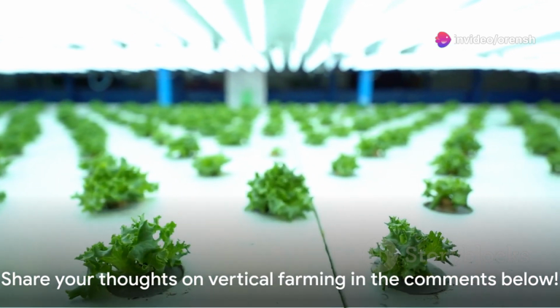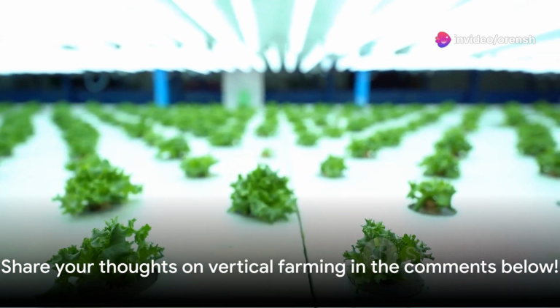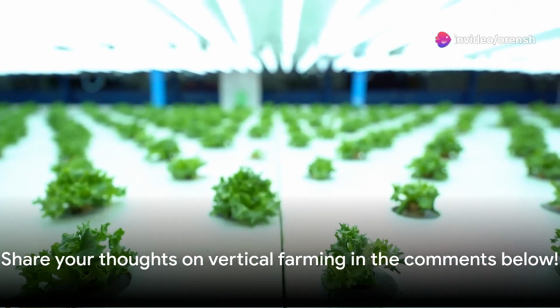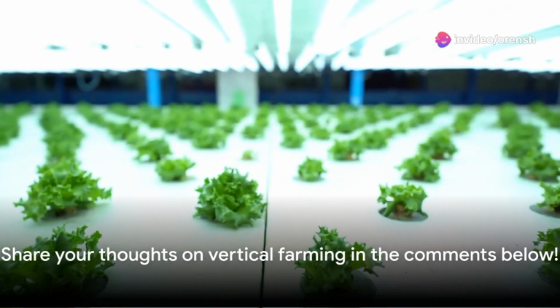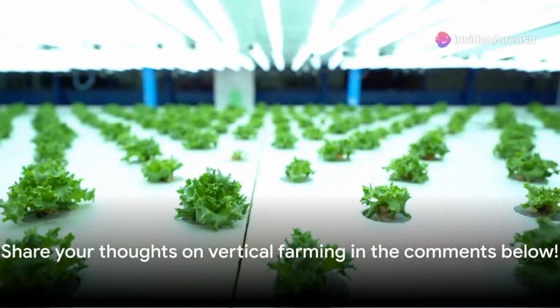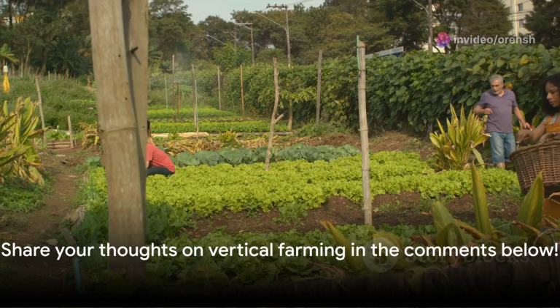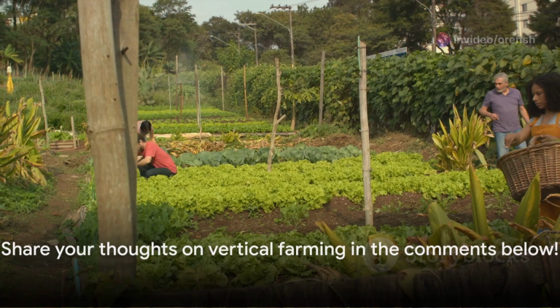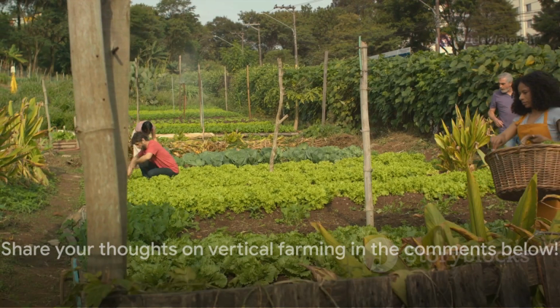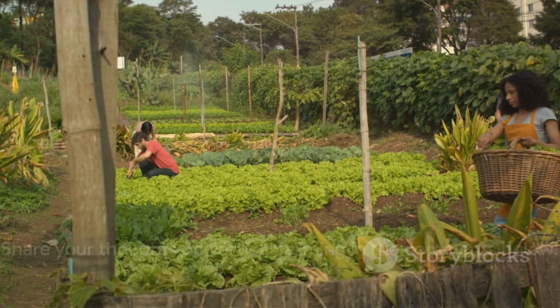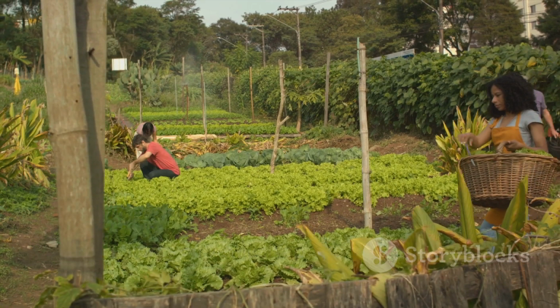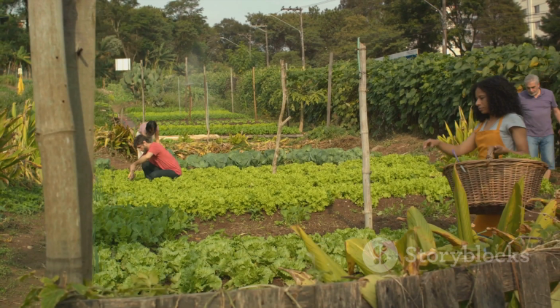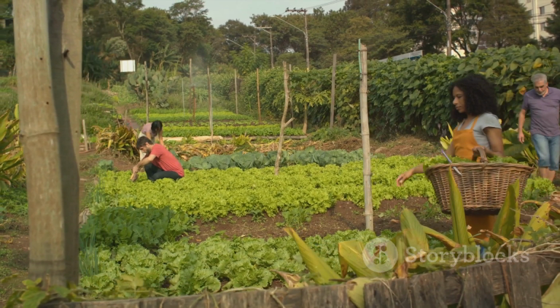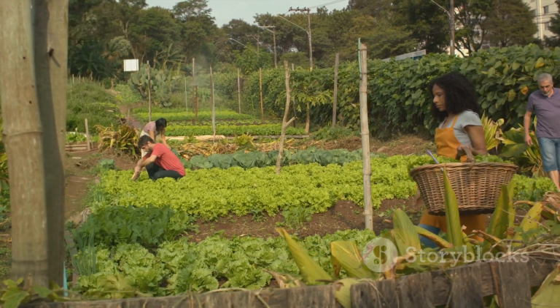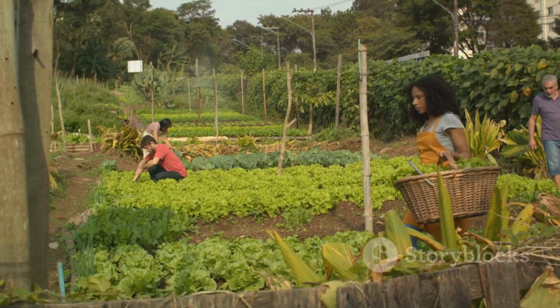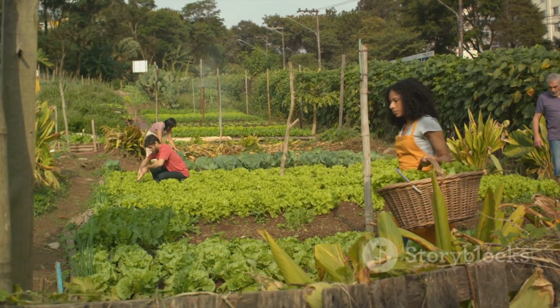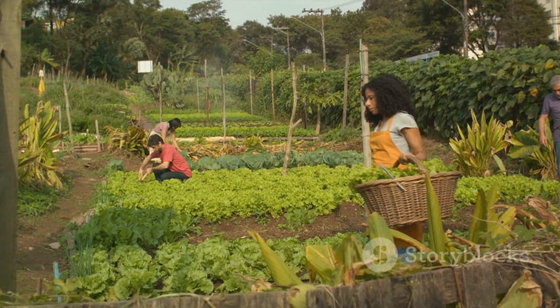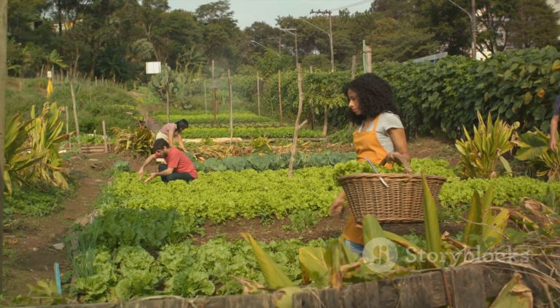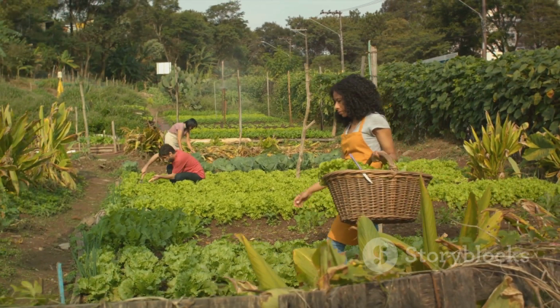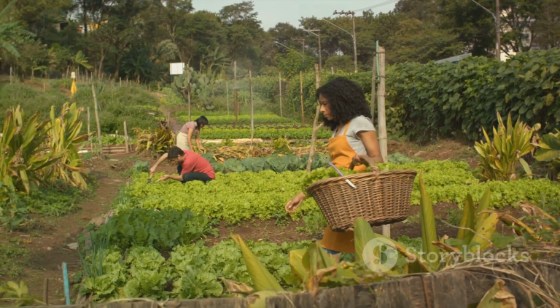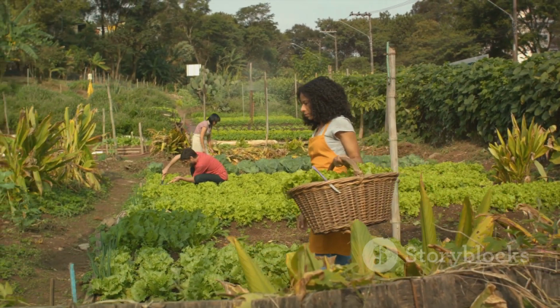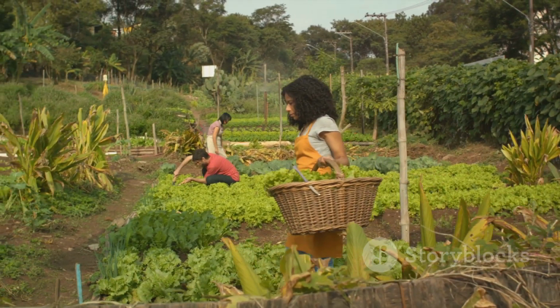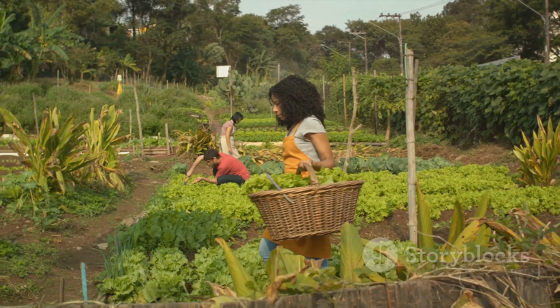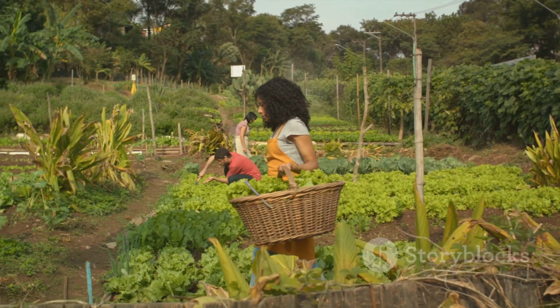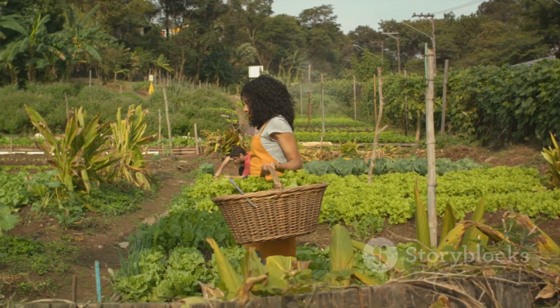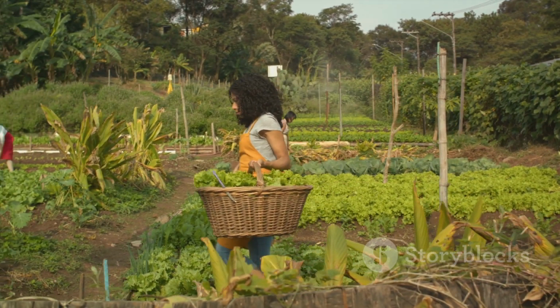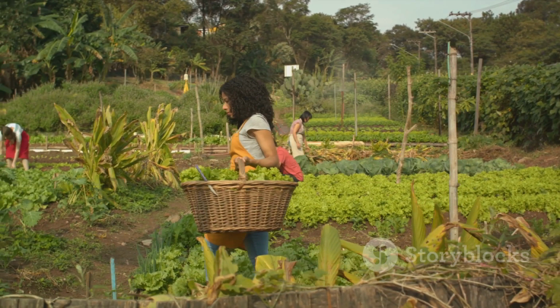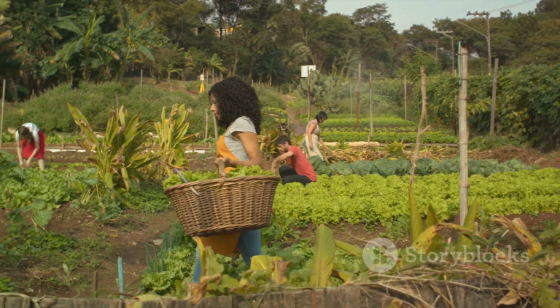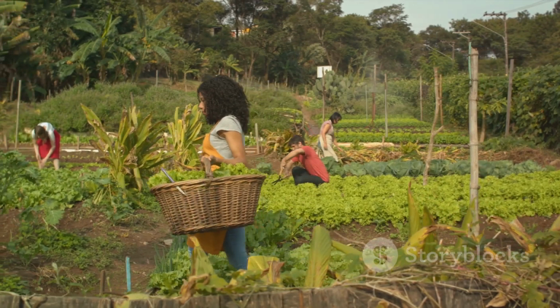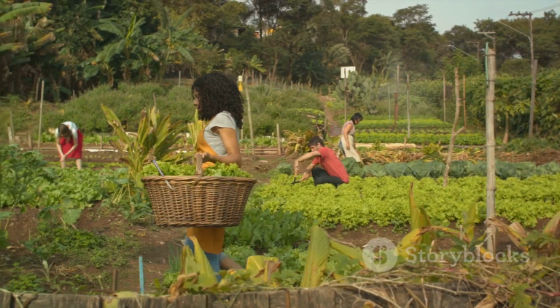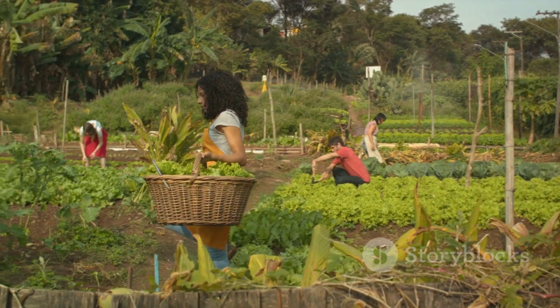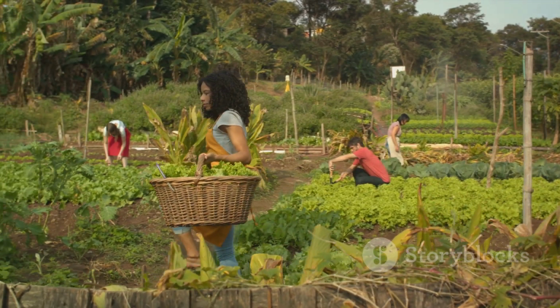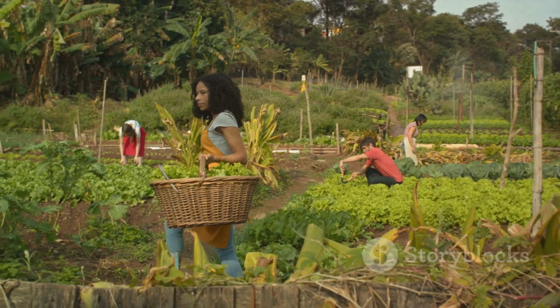The question now is, what do you think about the potential of vertical farms? Would you back the idea of having one right in your city? We'd love to hear your thoughts and ideas, so feel free to share them in the comments below.